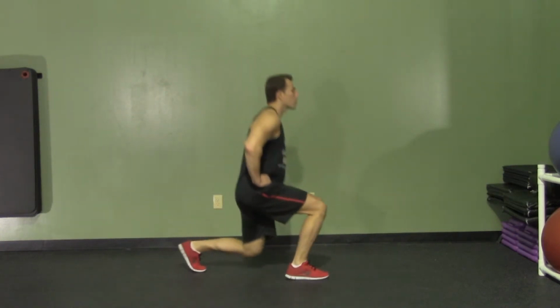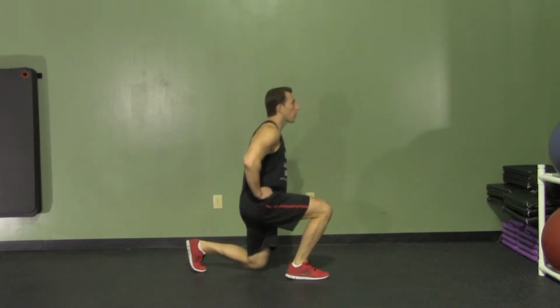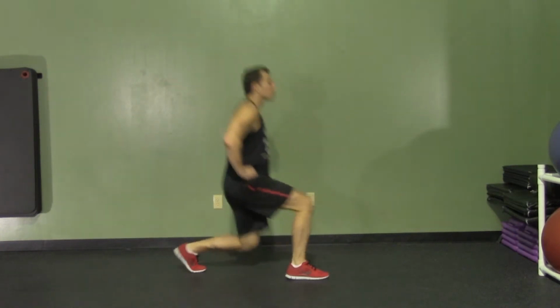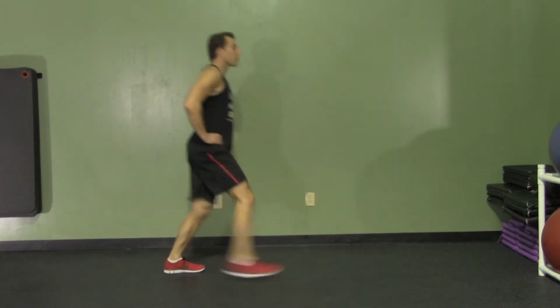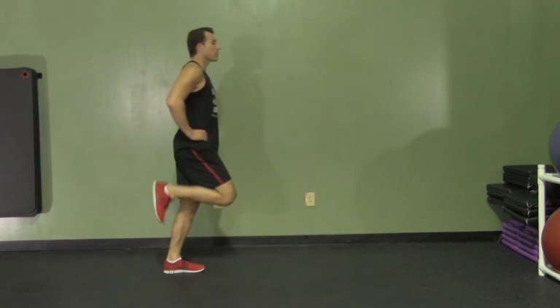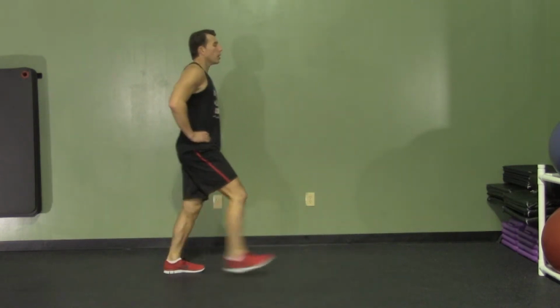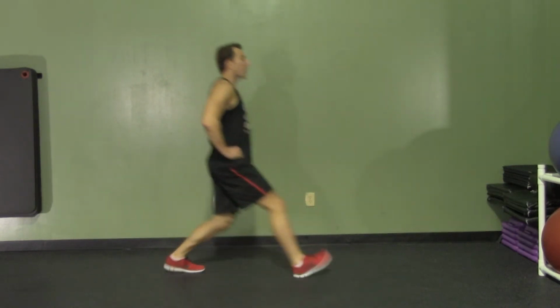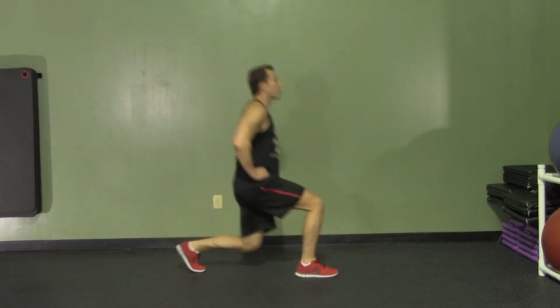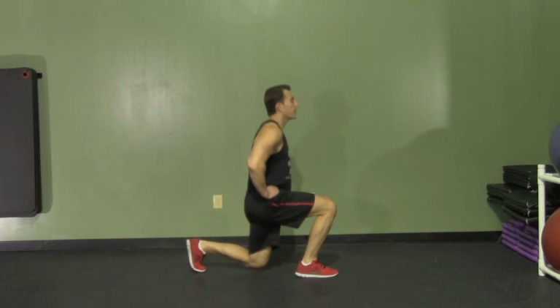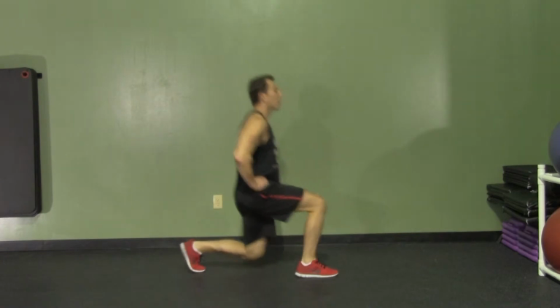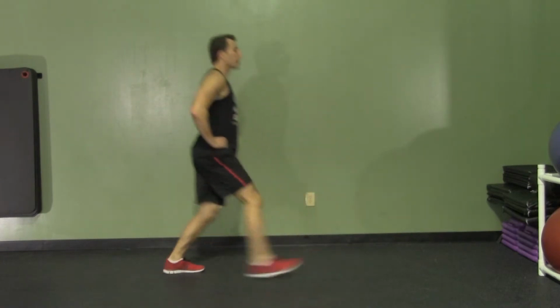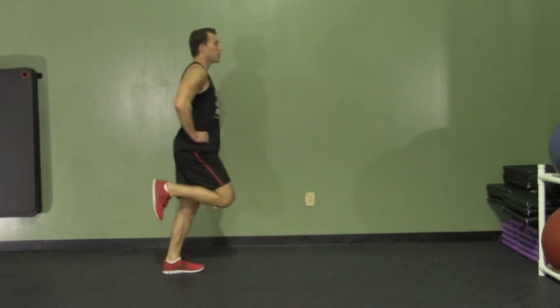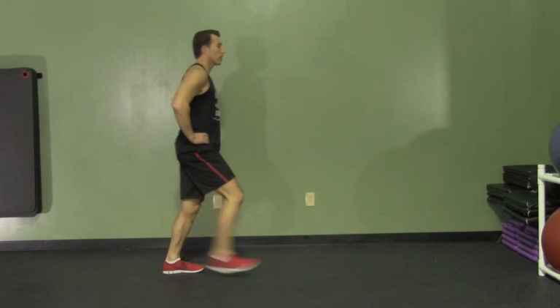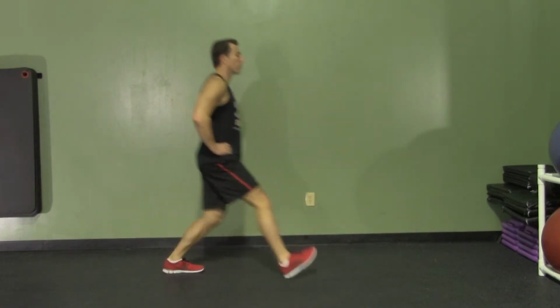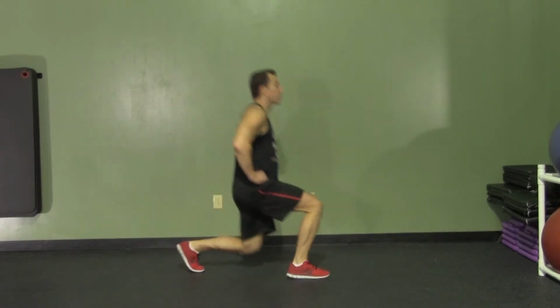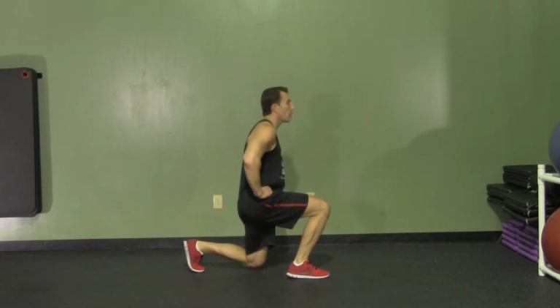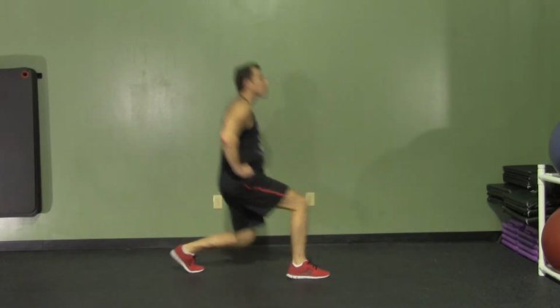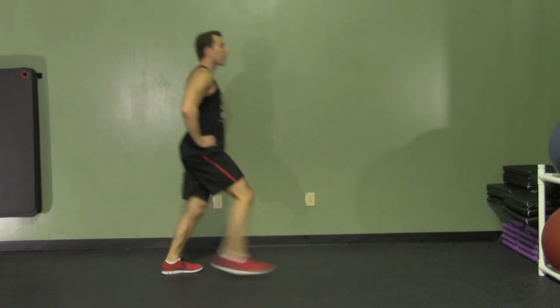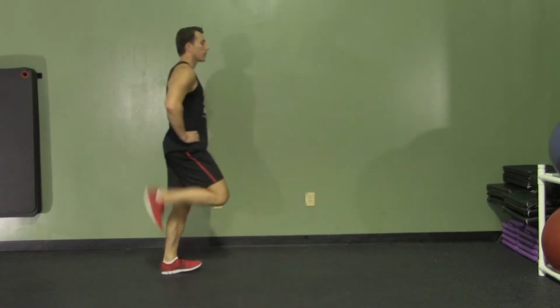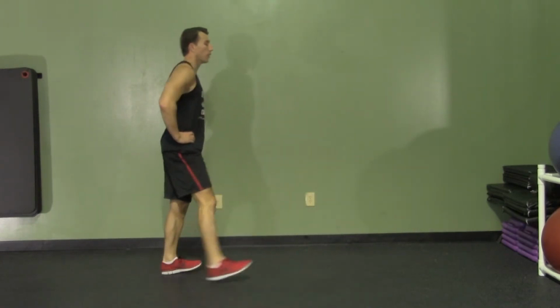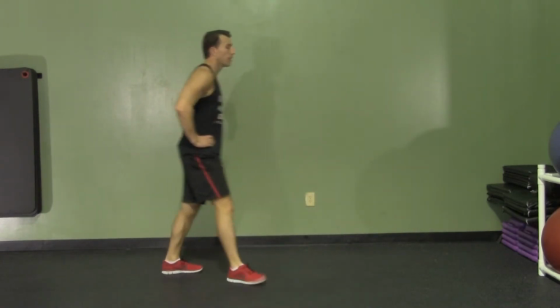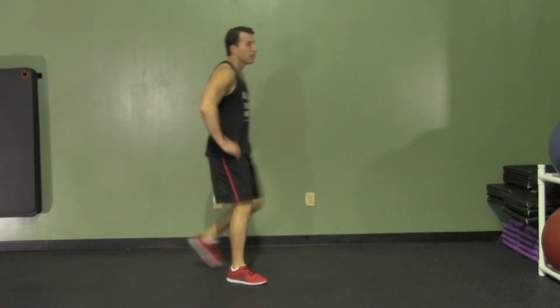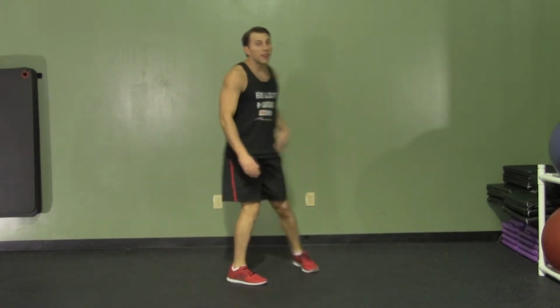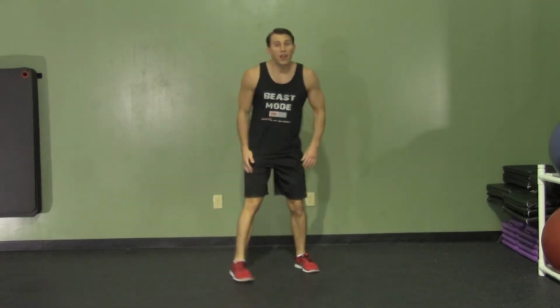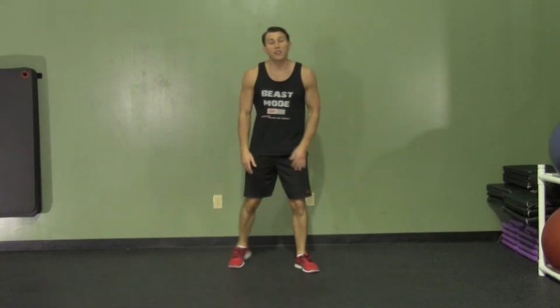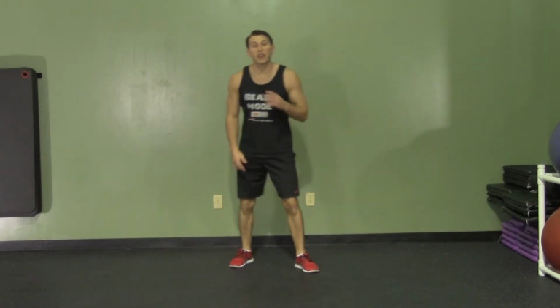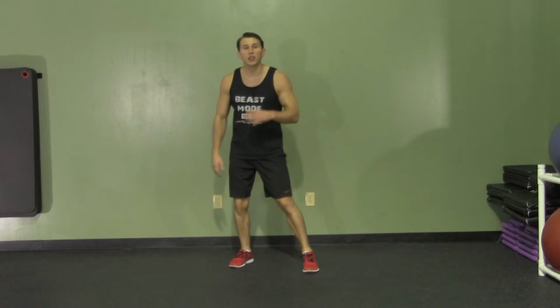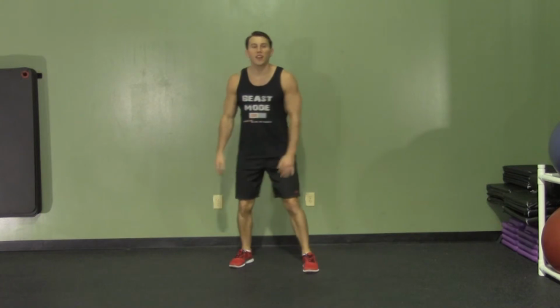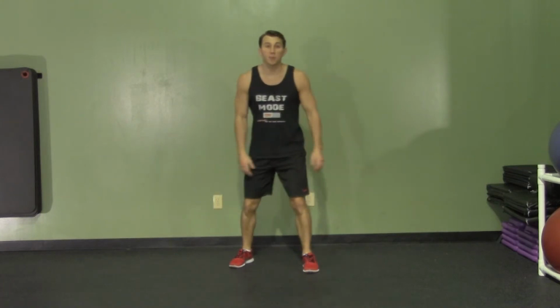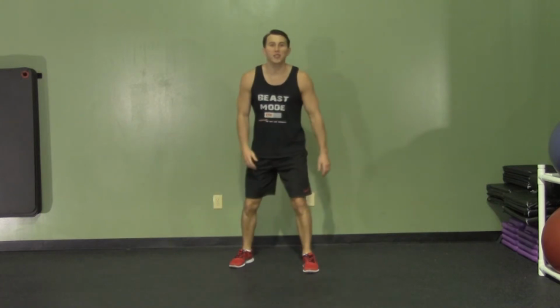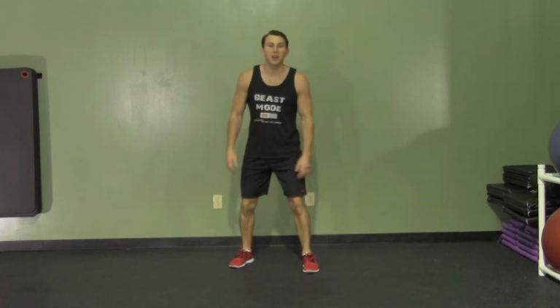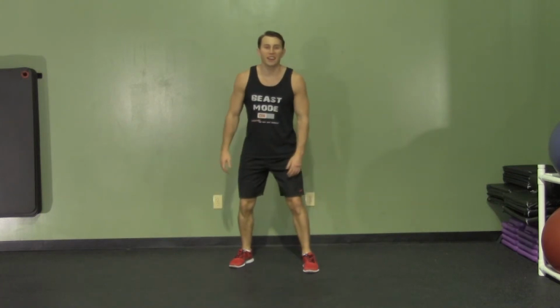This is a great exercise because you're constantly under tension — your legs really don't get a break in this one. That is a stationary lunge plus a butt kick.